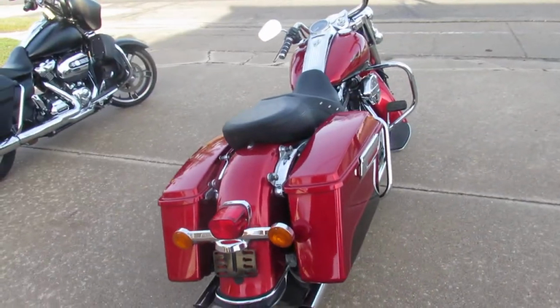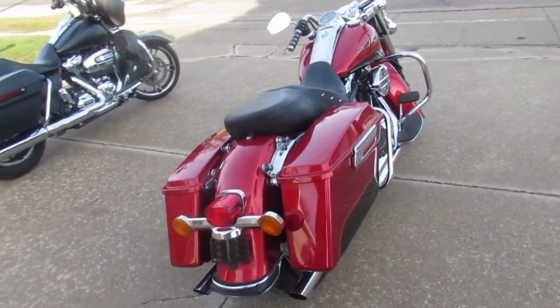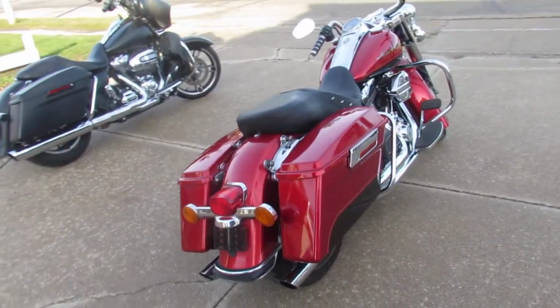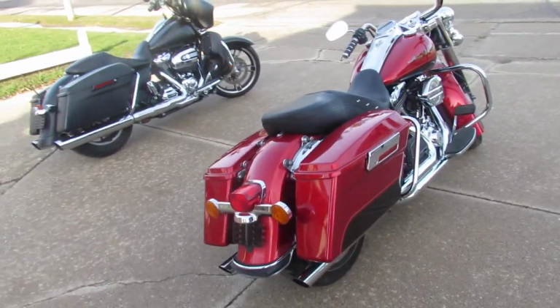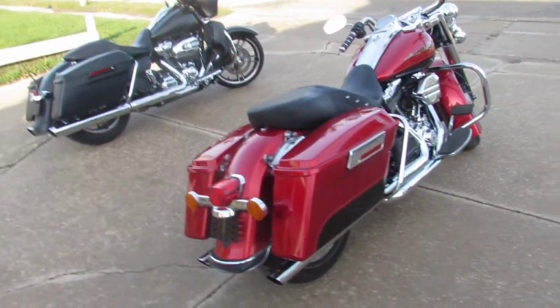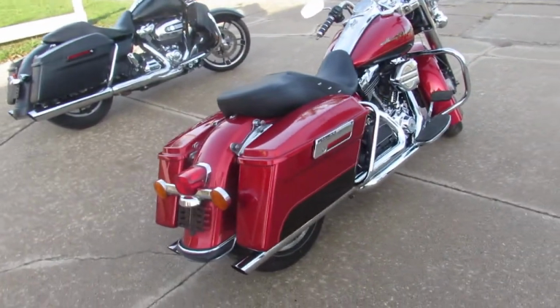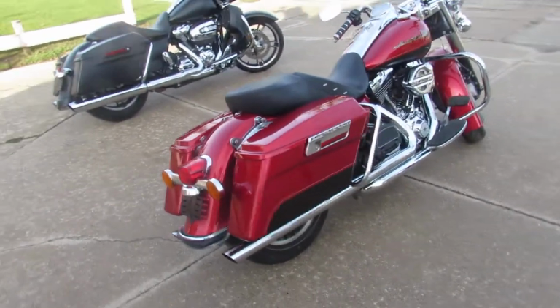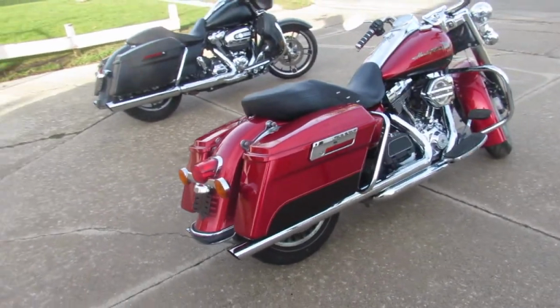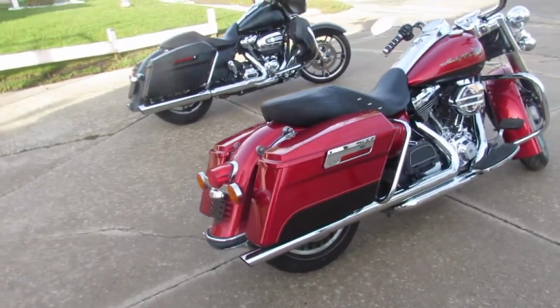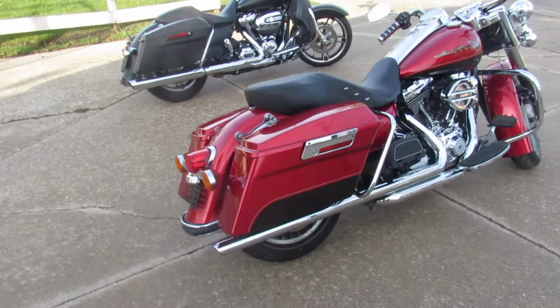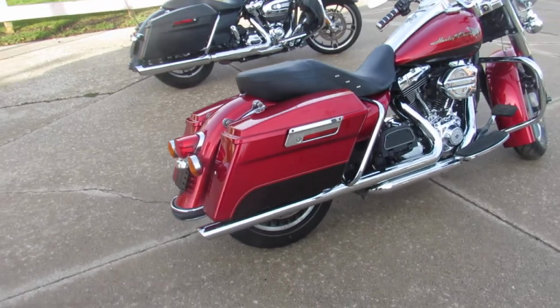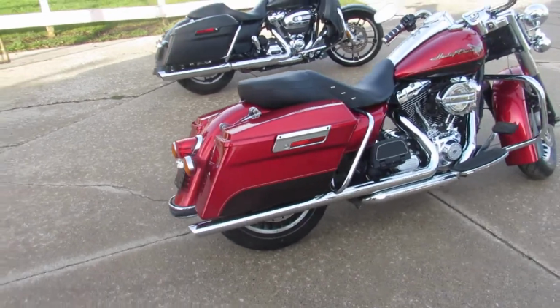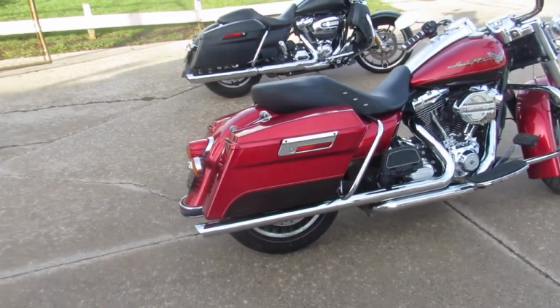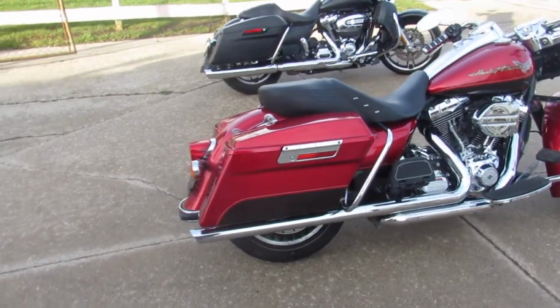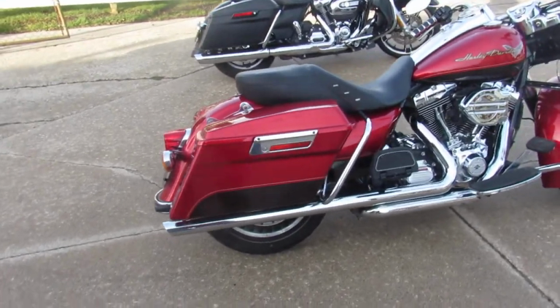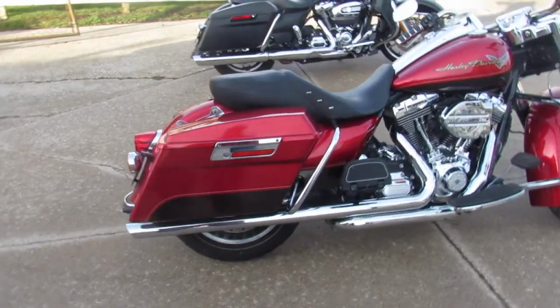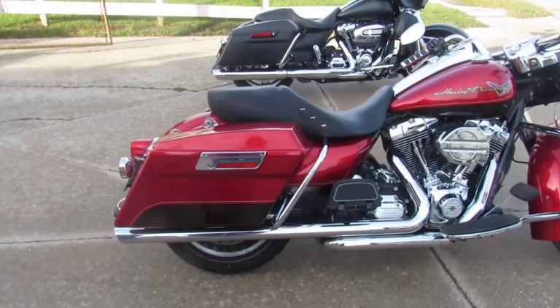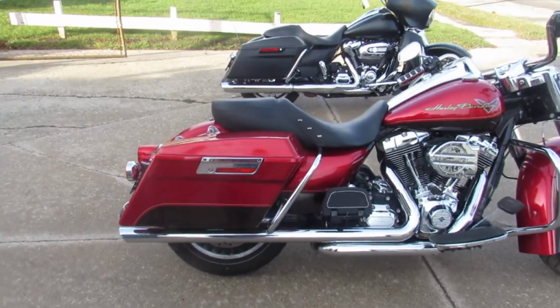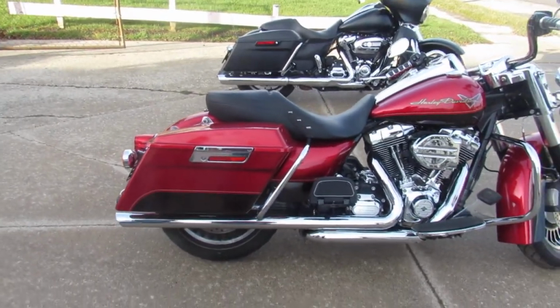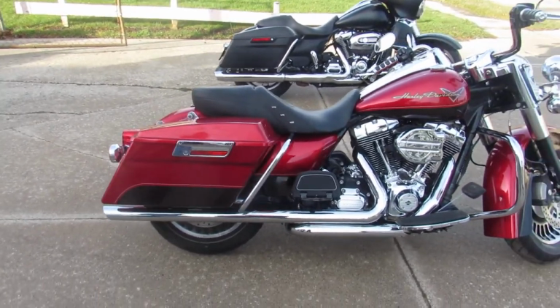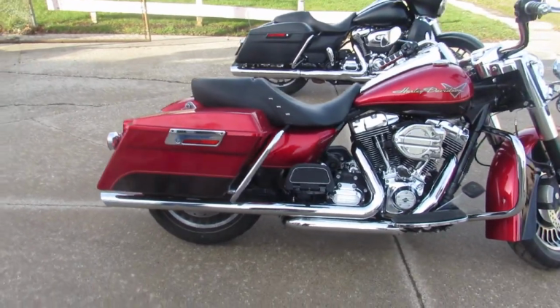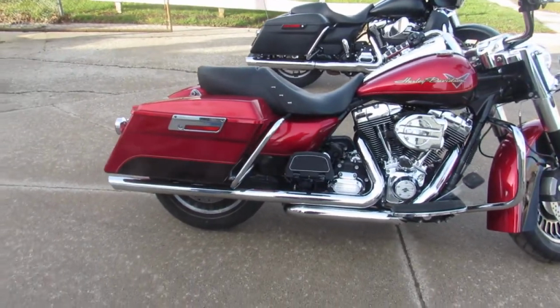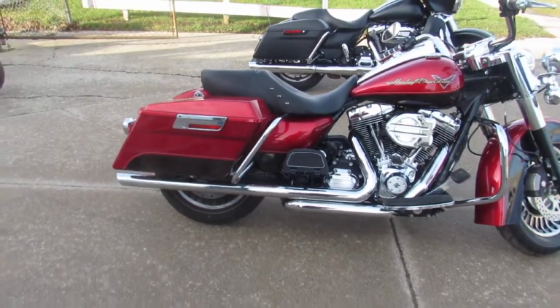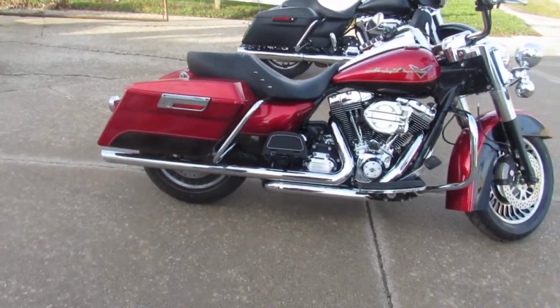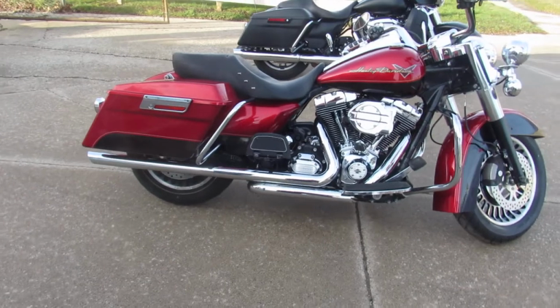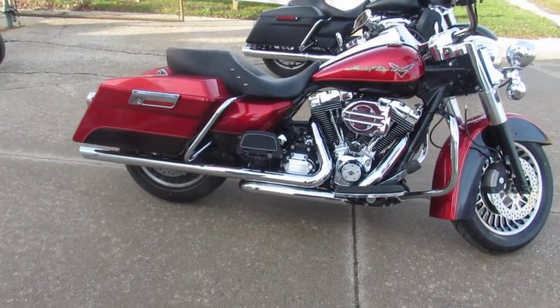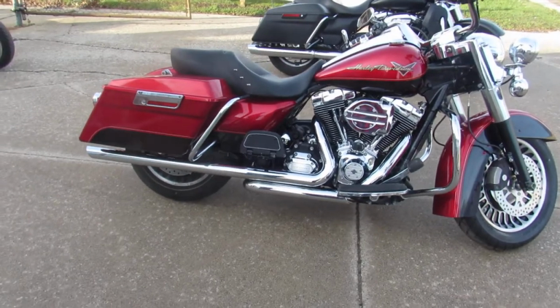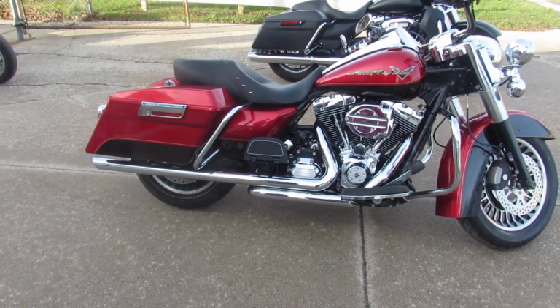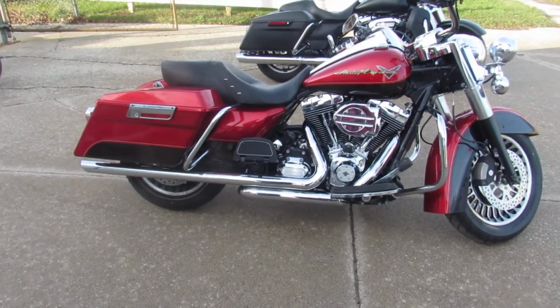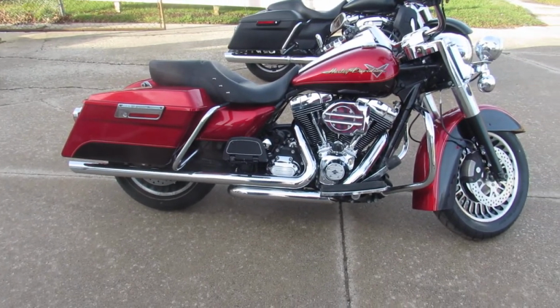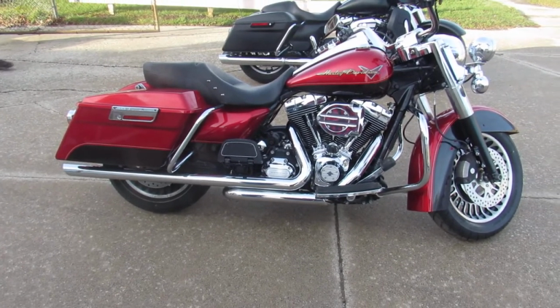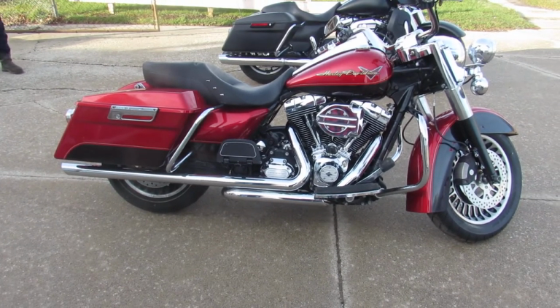It's got the Hyper Charger intake, Python exhaust, tons of chrome, and it's just been serviced at the dealership — been inspected, all the fluids have been changed, and it's certified.